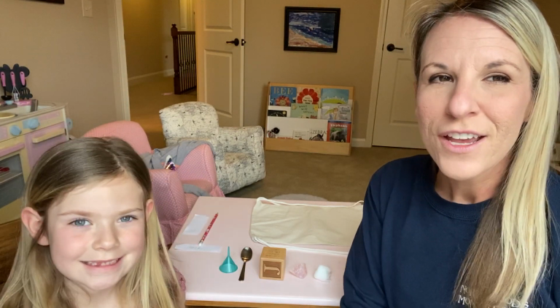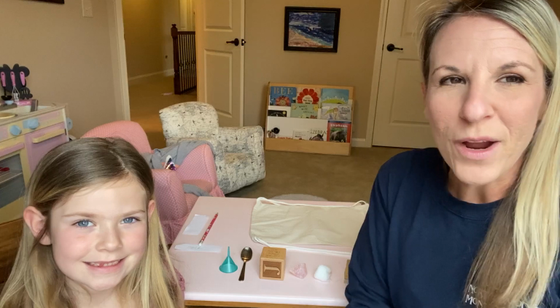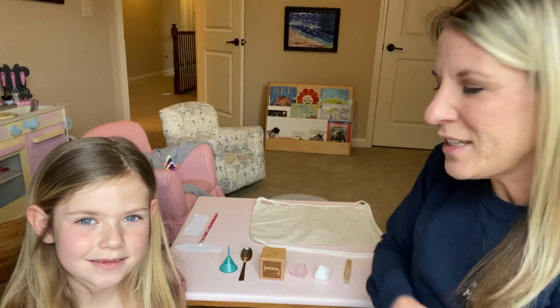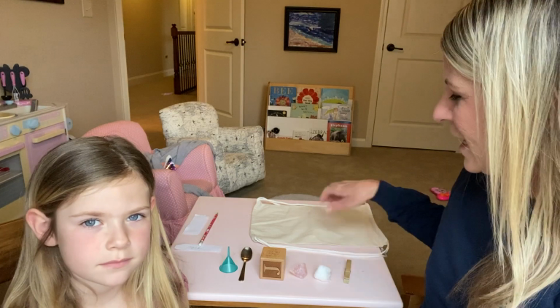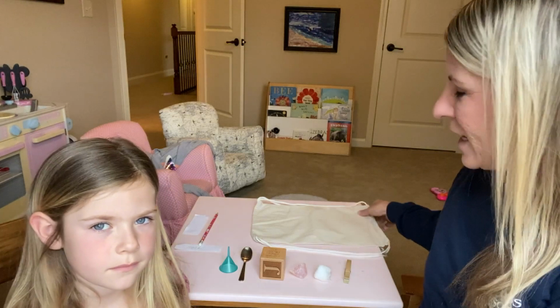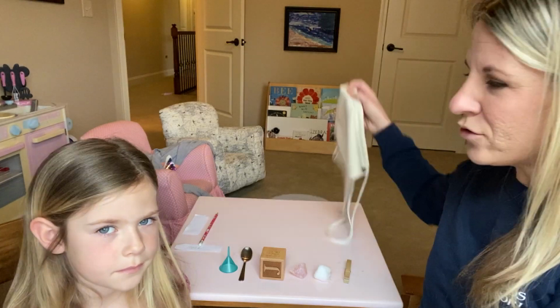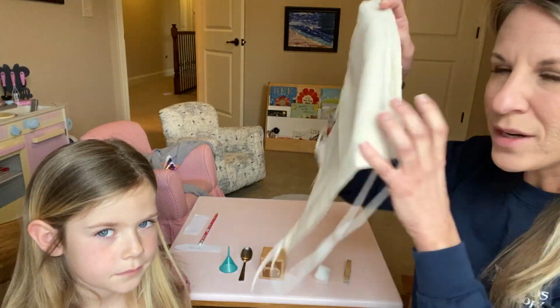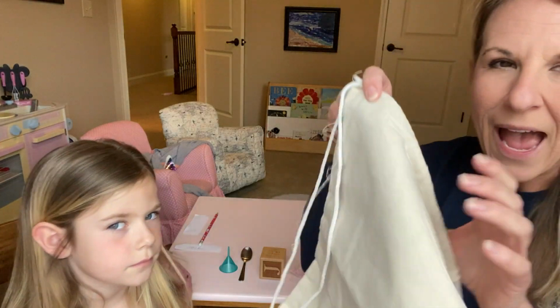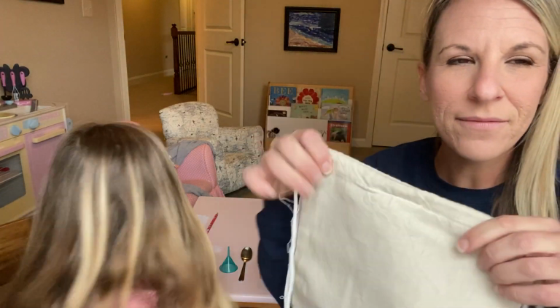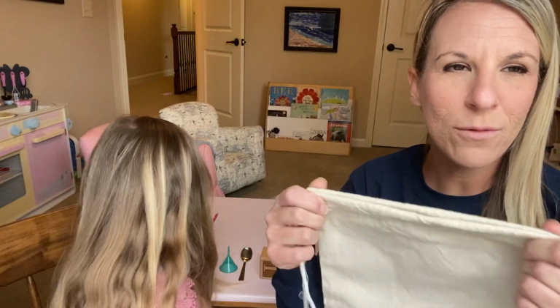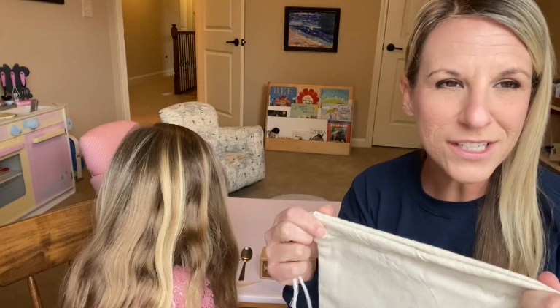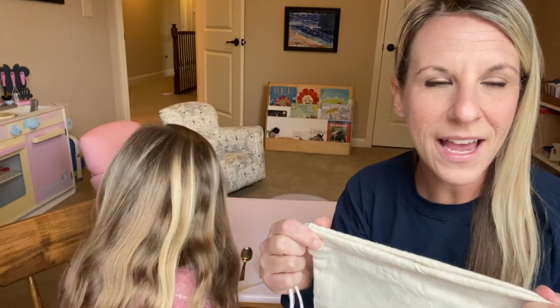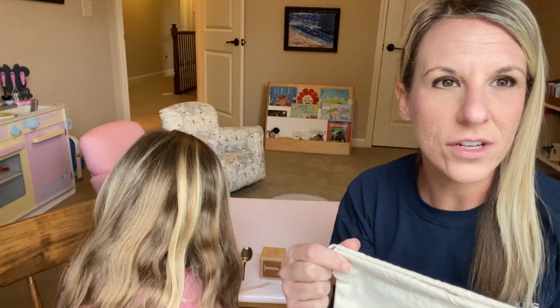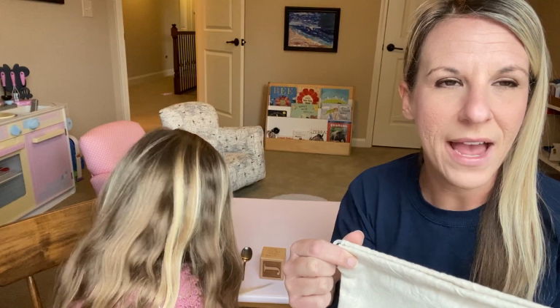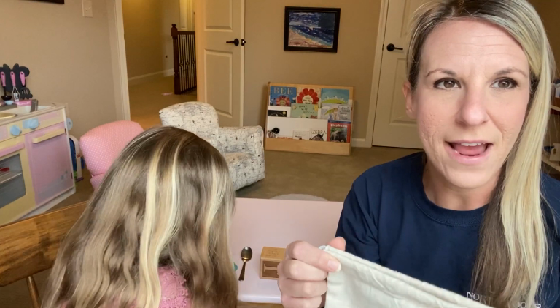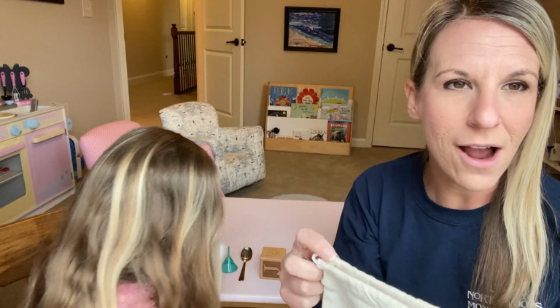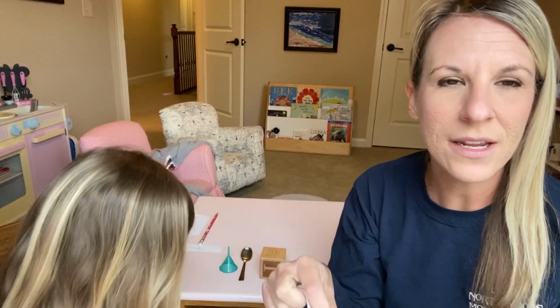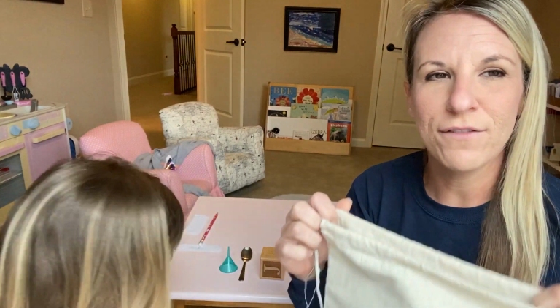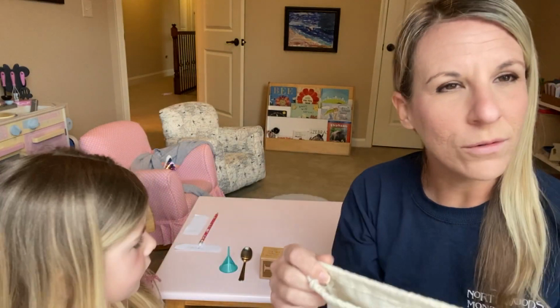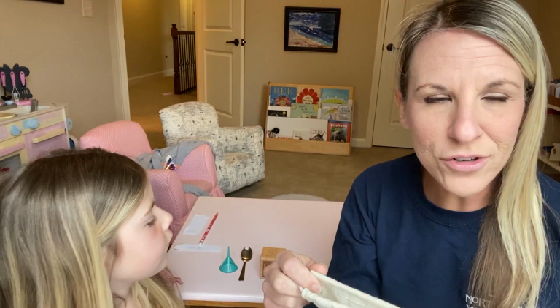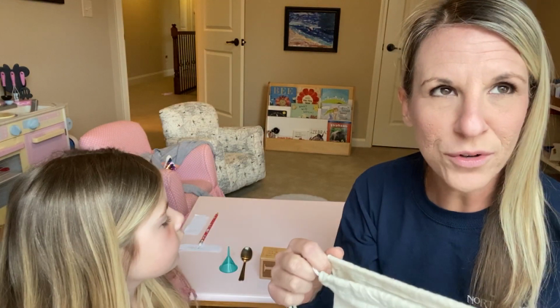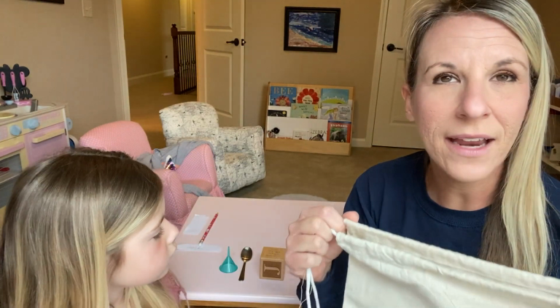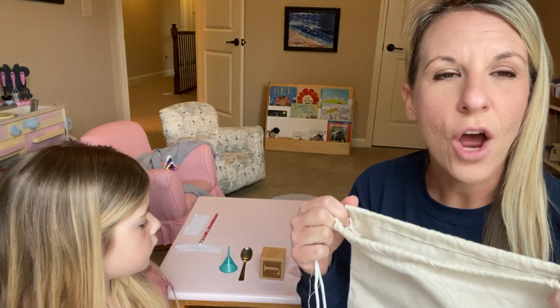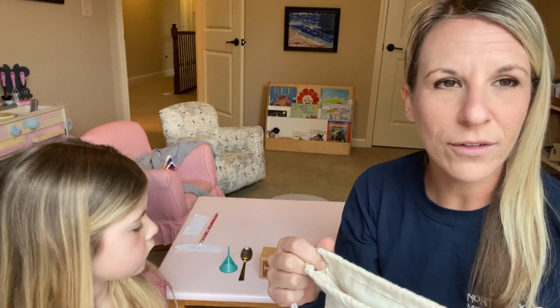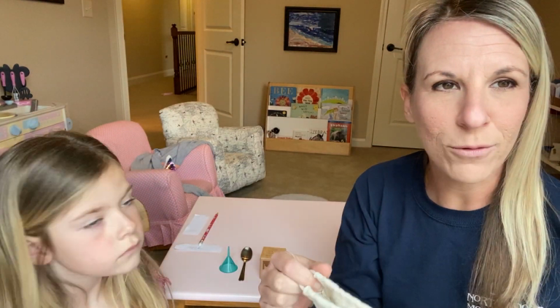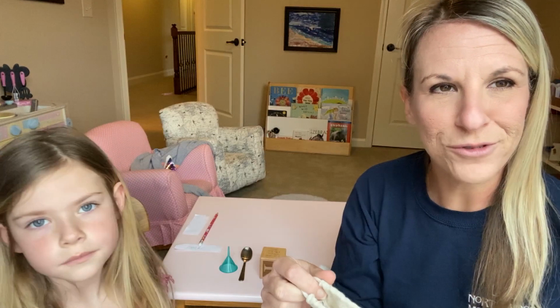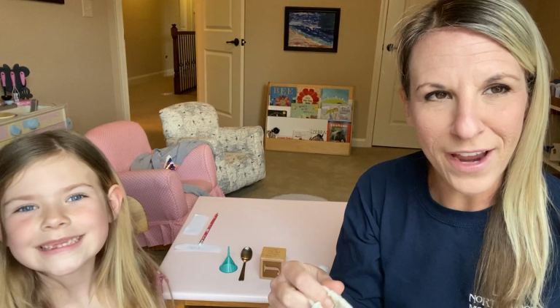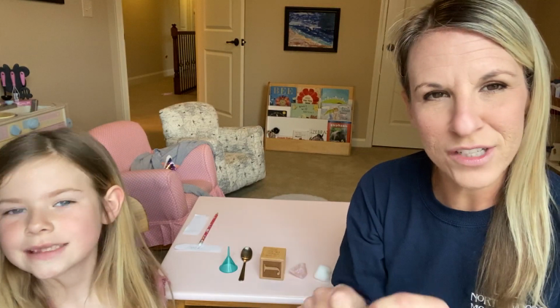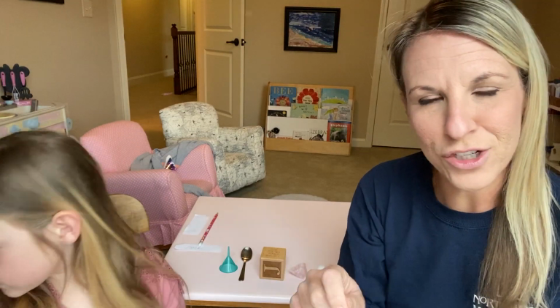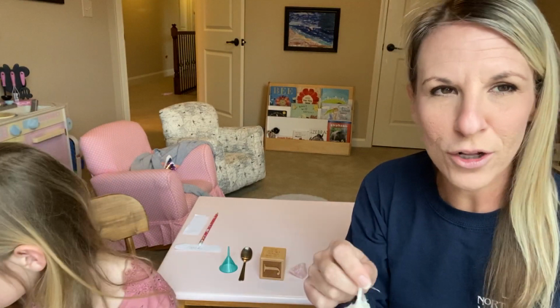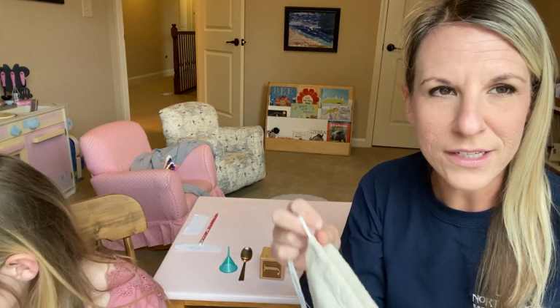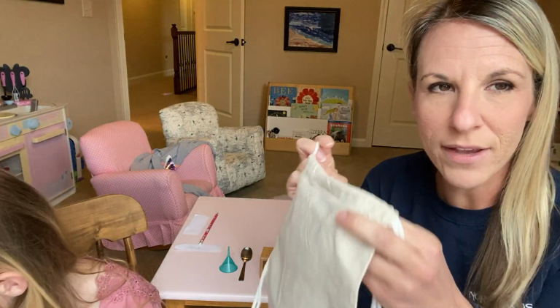So what you're going to need is a drawstring bag — we just happen to have one at our house. If you don't have a drawstring bag, a regular bag will do just fine, as long as you can close the top of it.